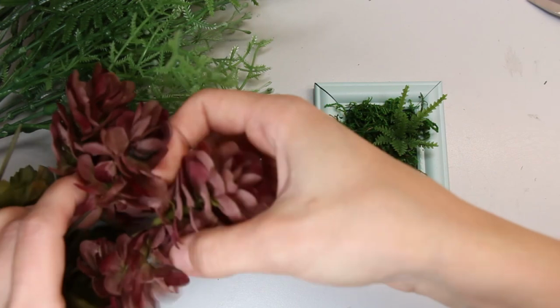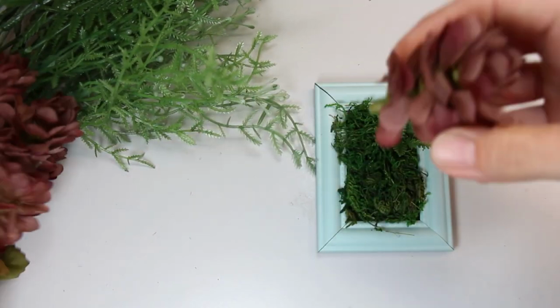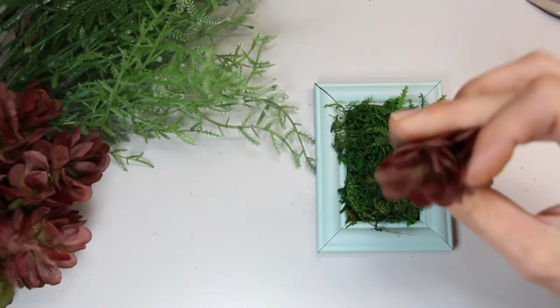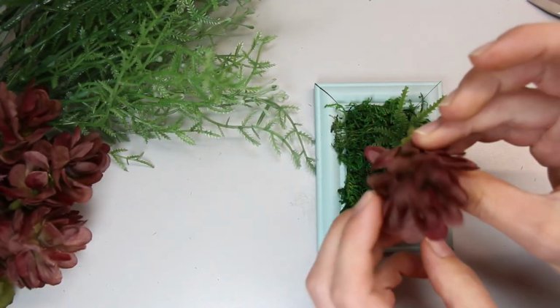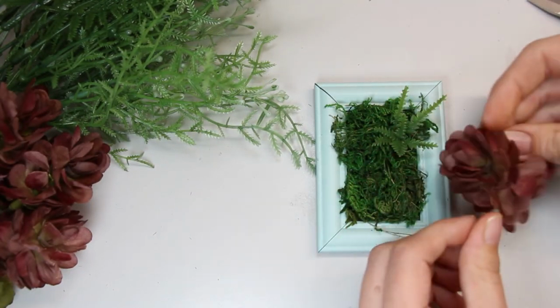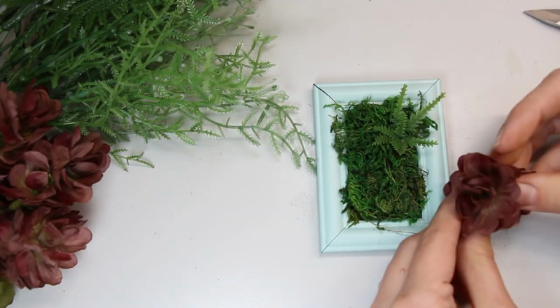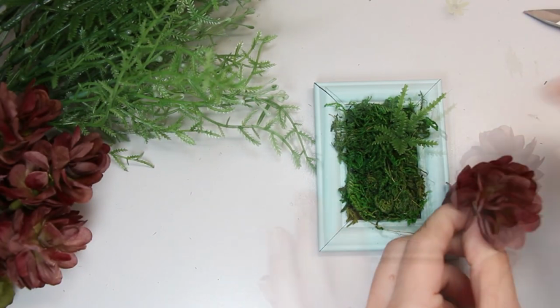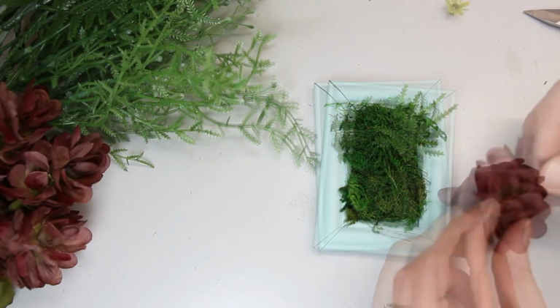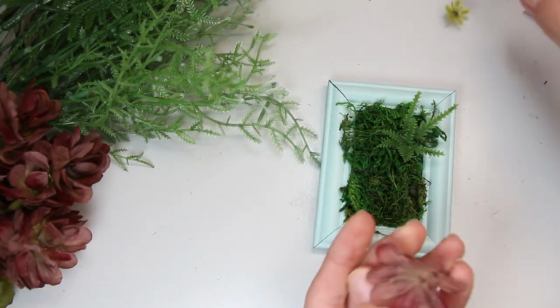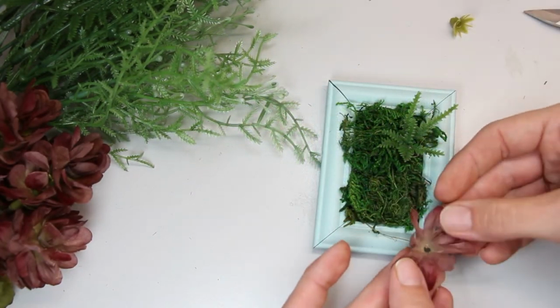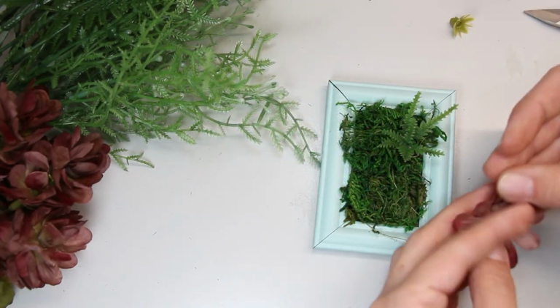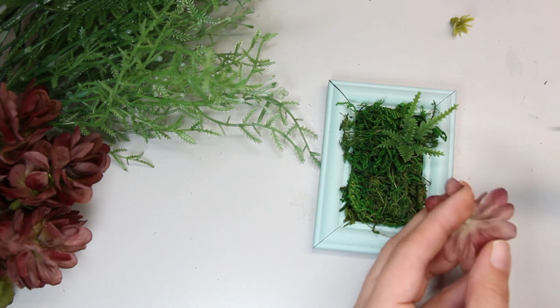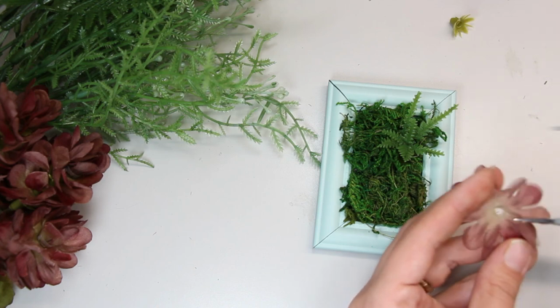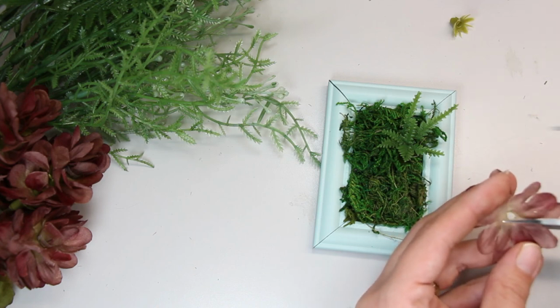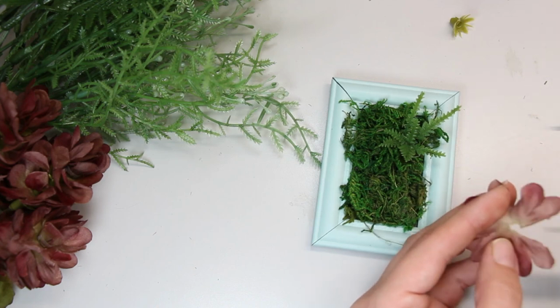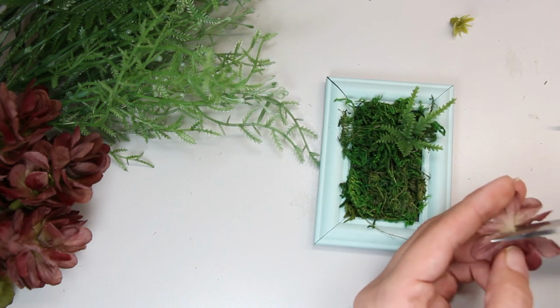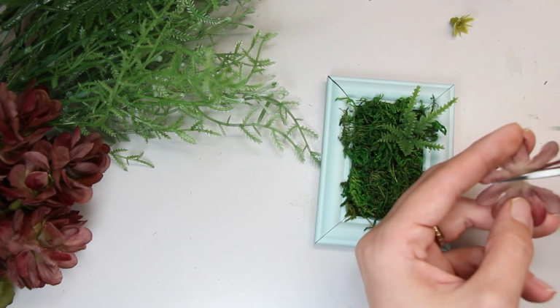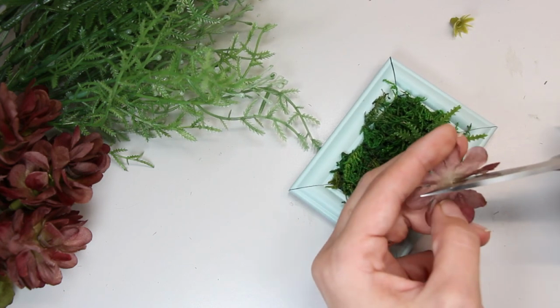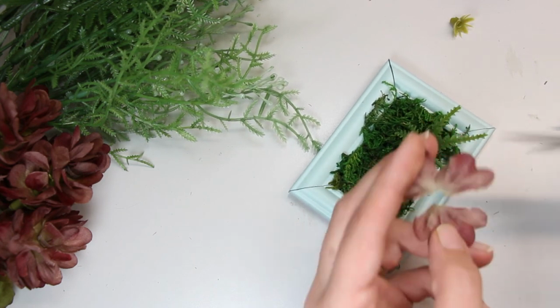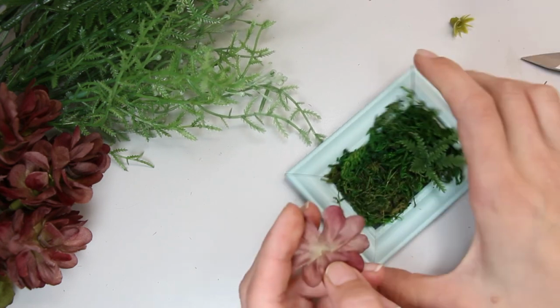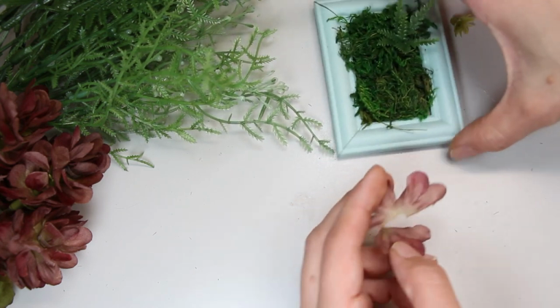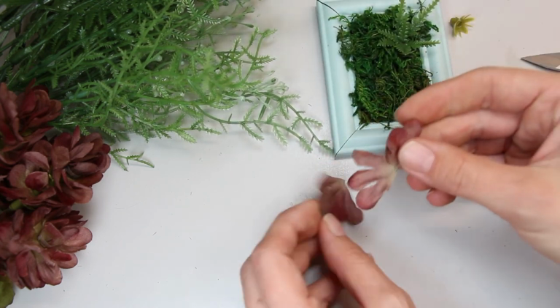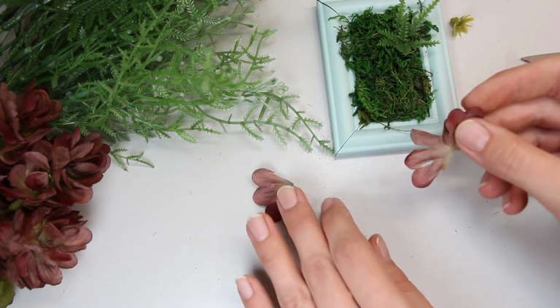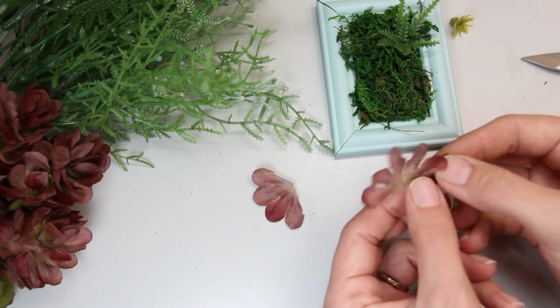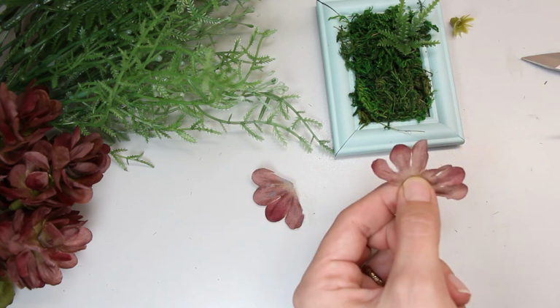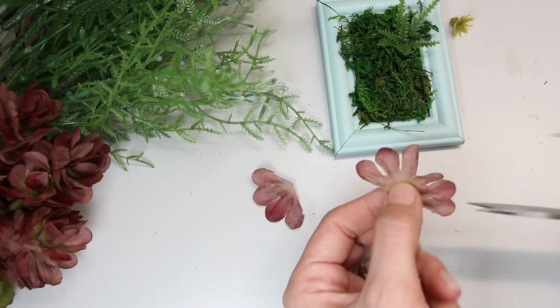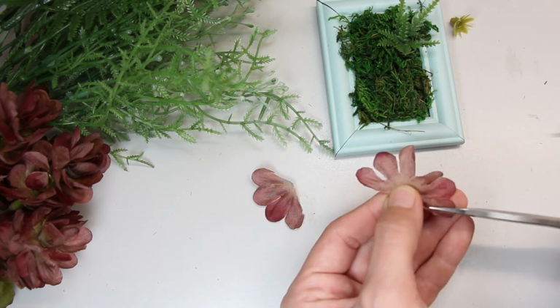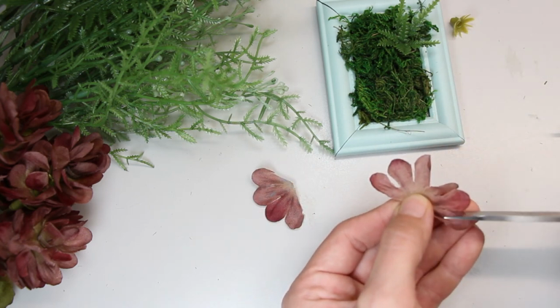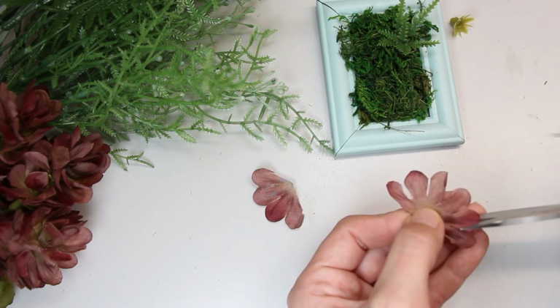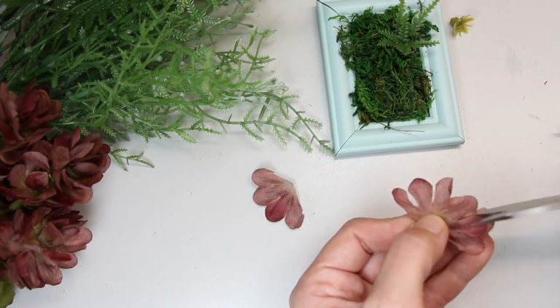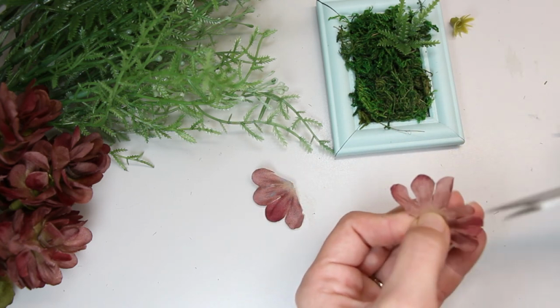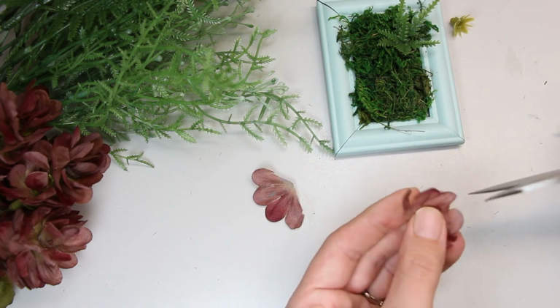I found these fall flowers the other day and I thought they would add a fun color to the design. I cut the flower in half and cut slits into the petals, then curl it around itself and glue it to make a succulent.